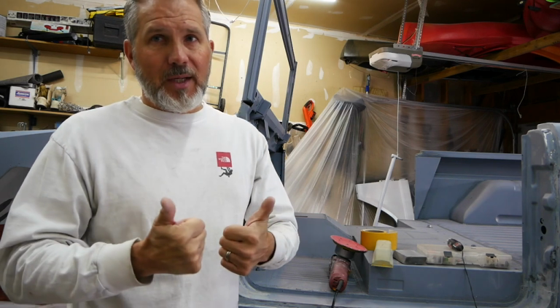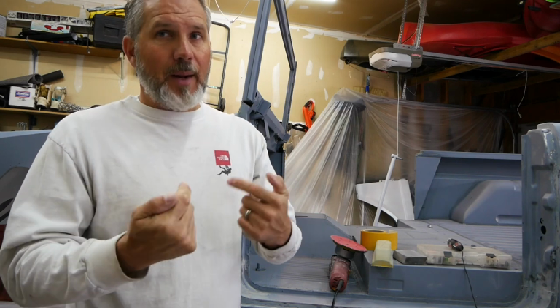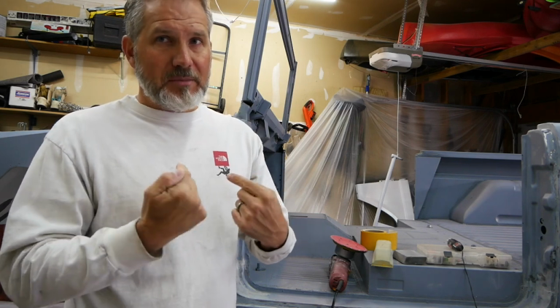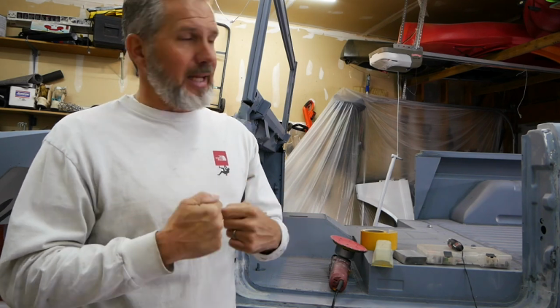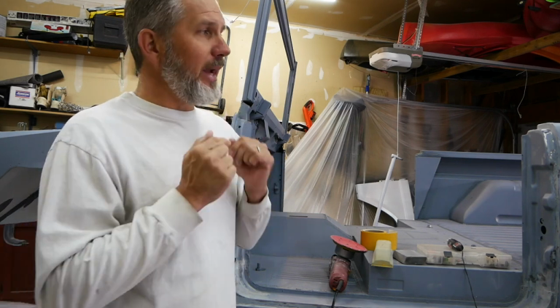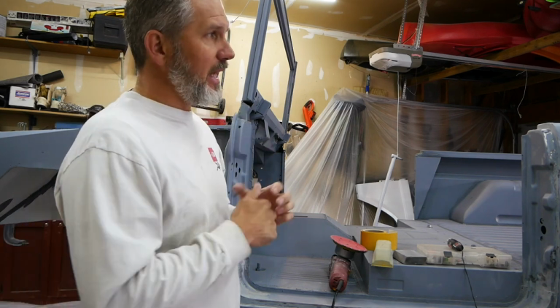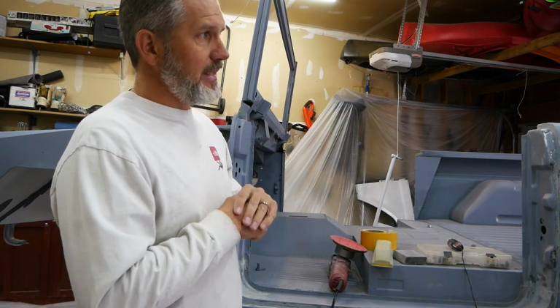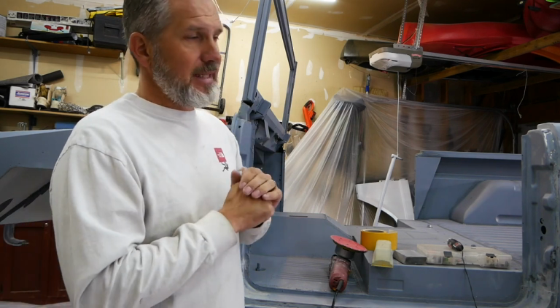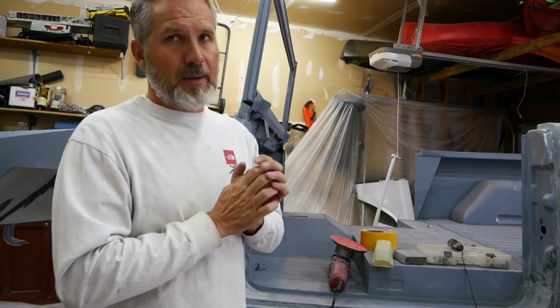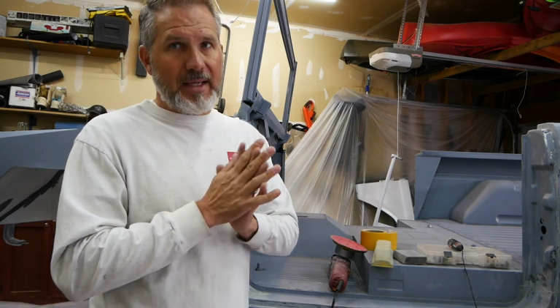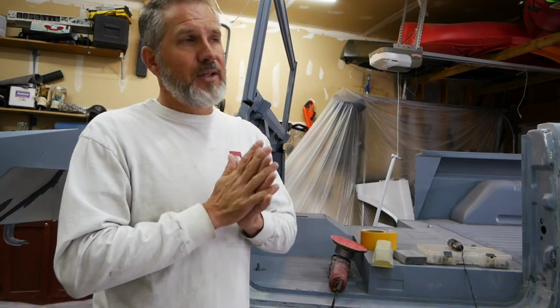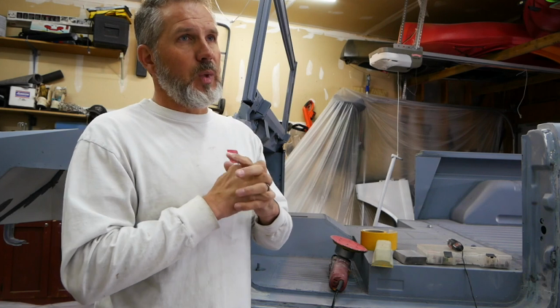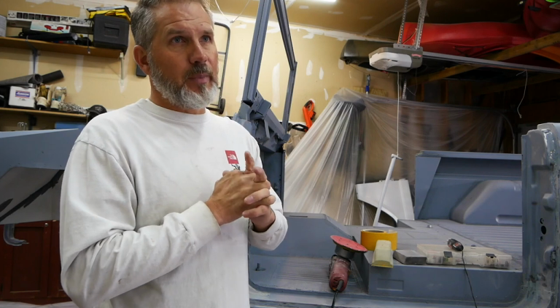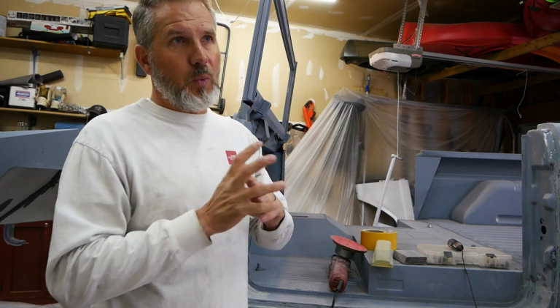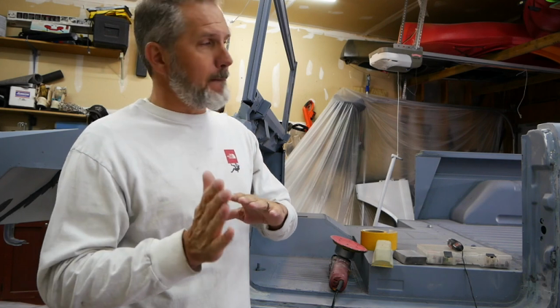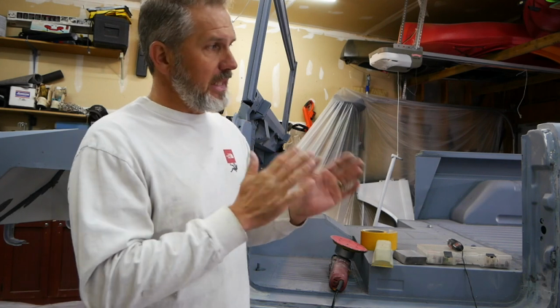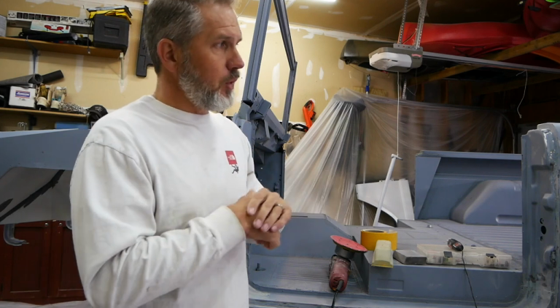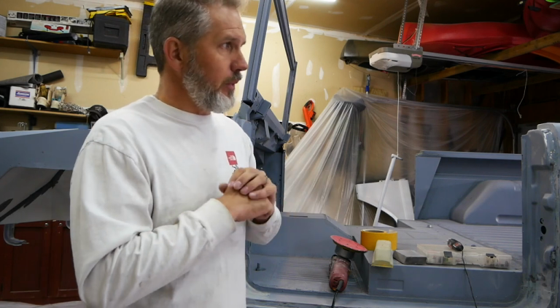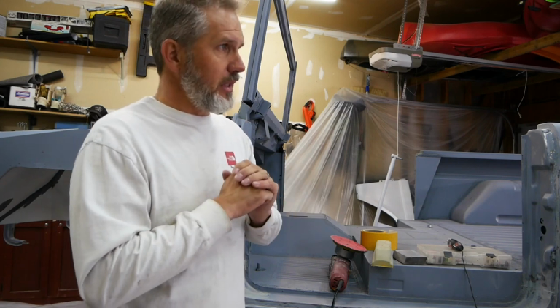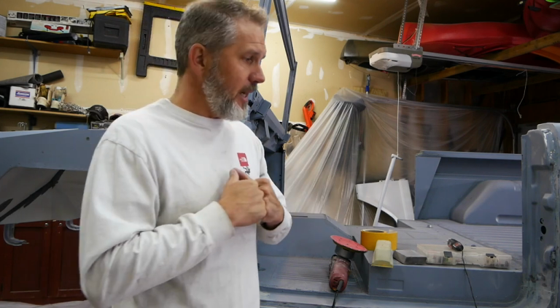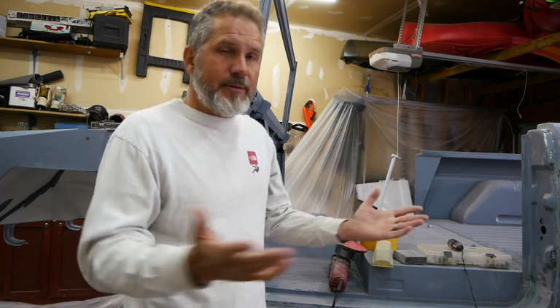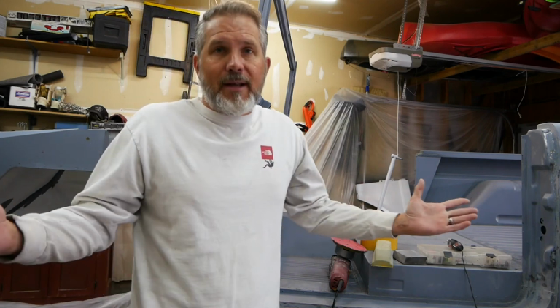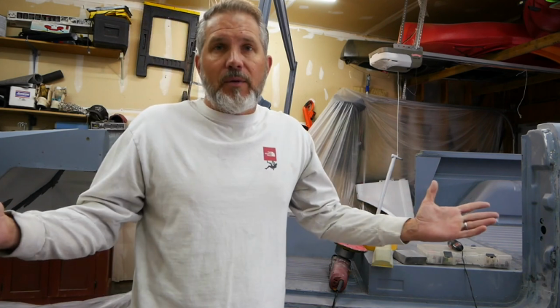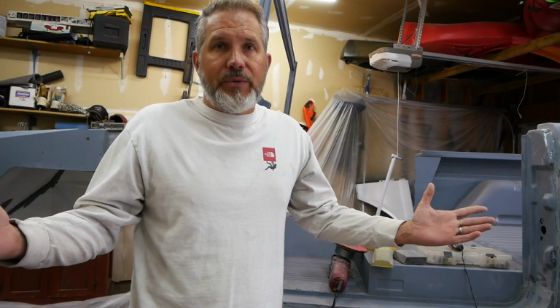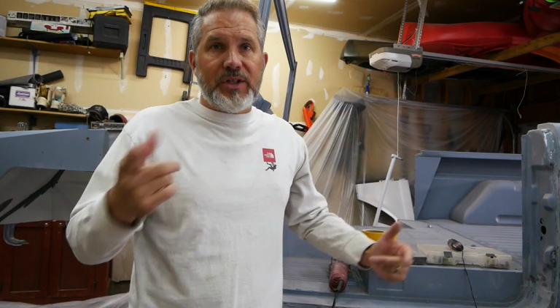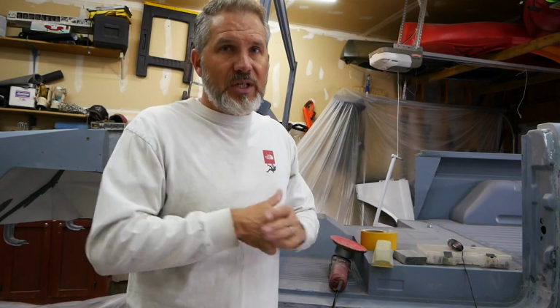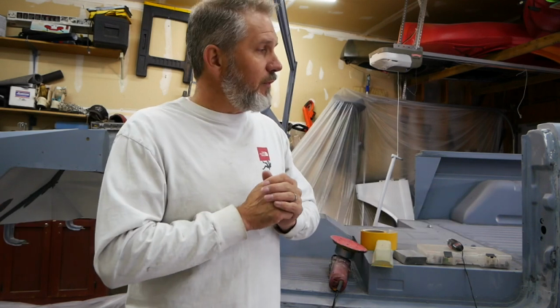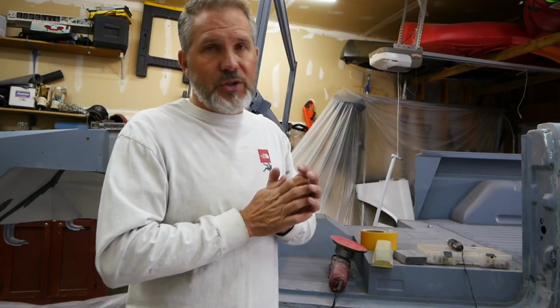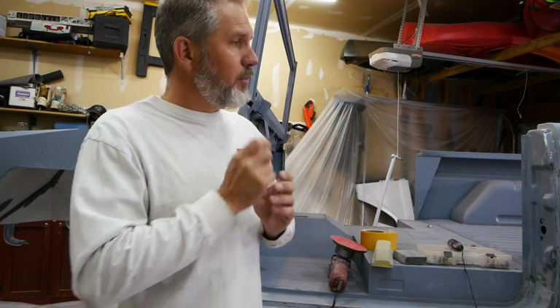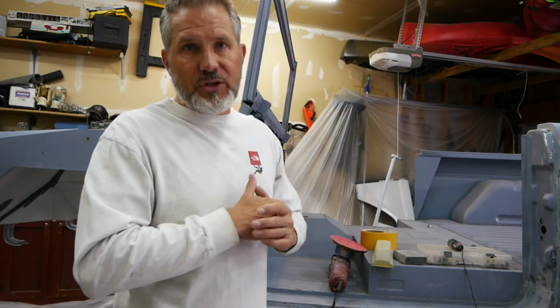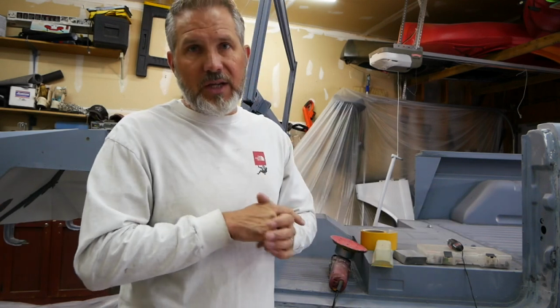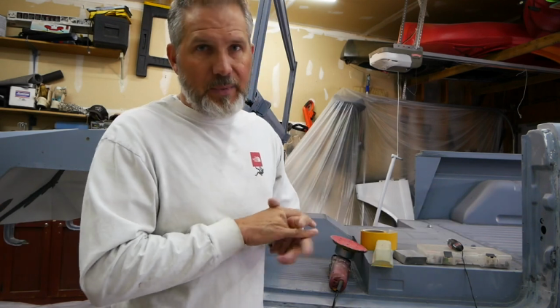If you haven't subscribed, please do so. I'm doing everything I can to get this thing painted so we can spend the winter building it the way we want. Other than that, that's a wrap for my 0.3 Garage — I will see you very soon putting this truck in urethane primer.